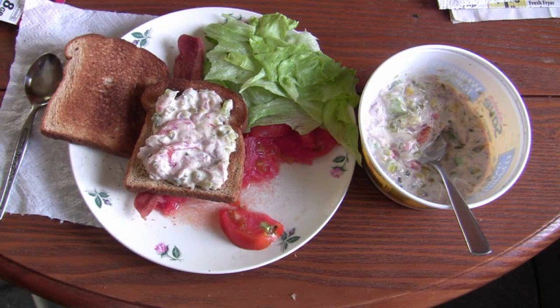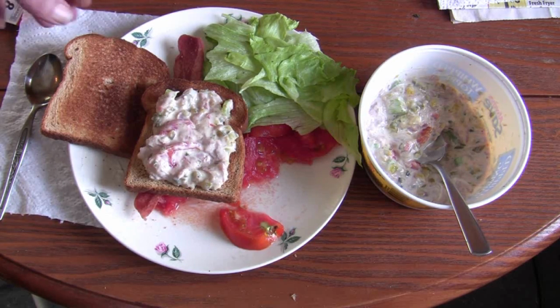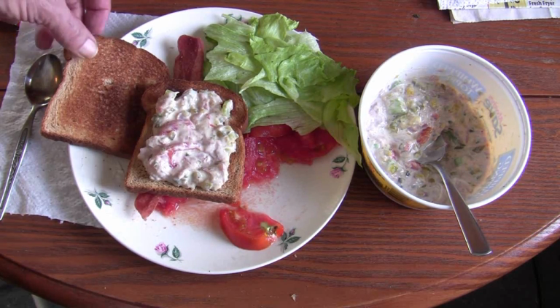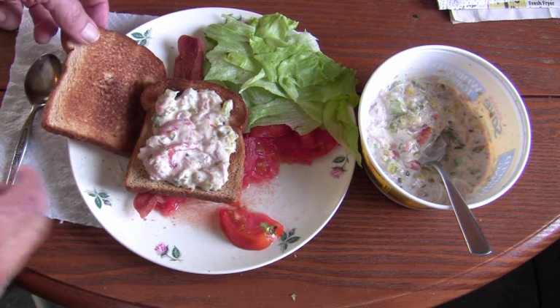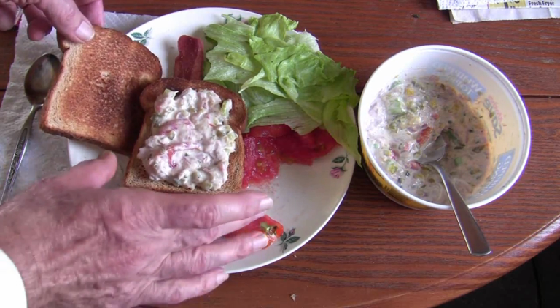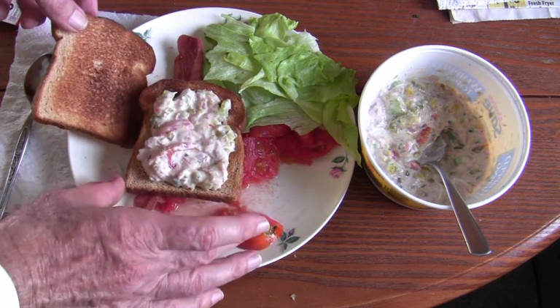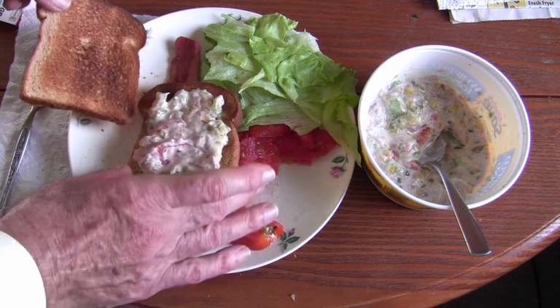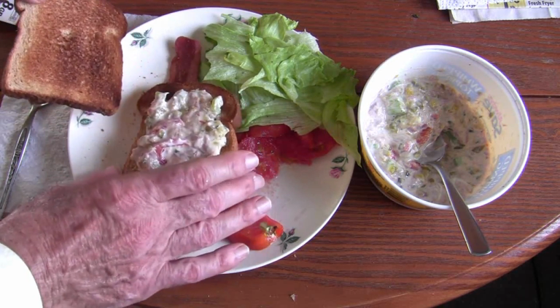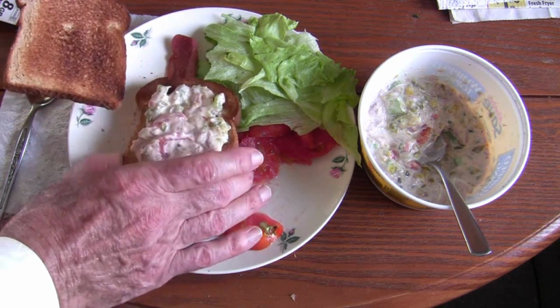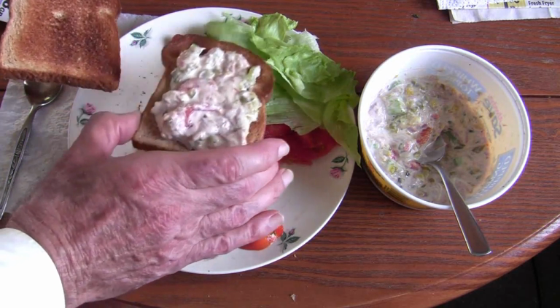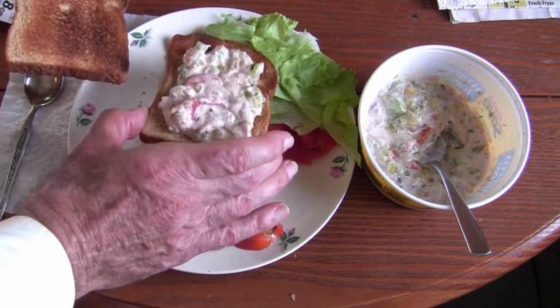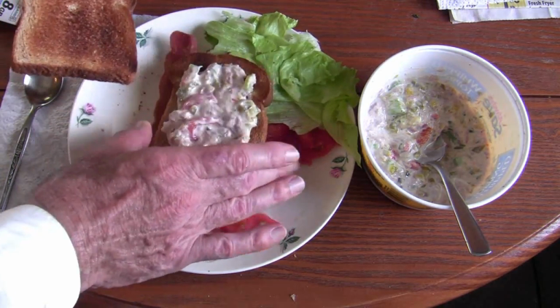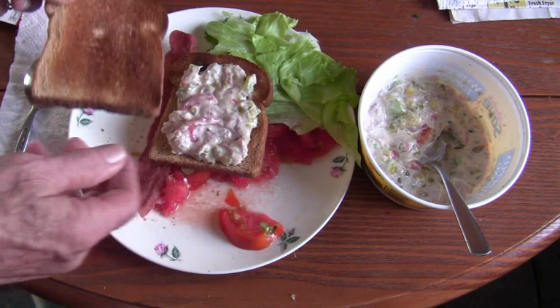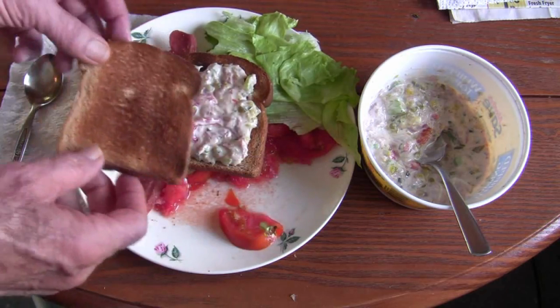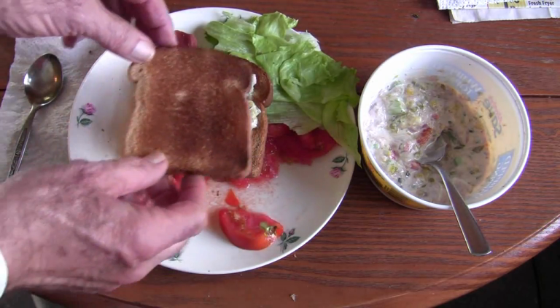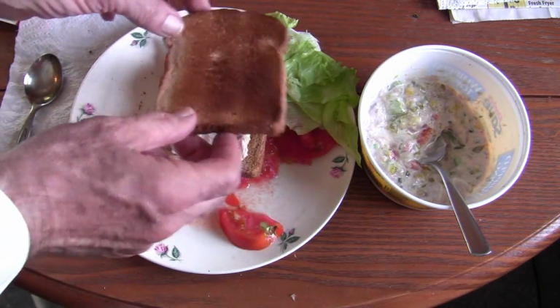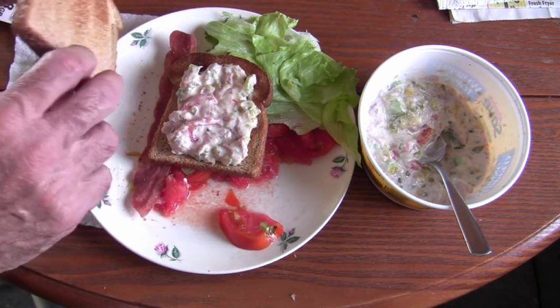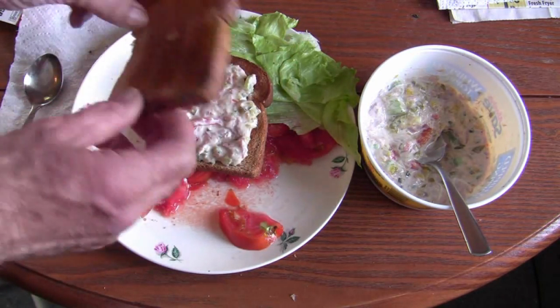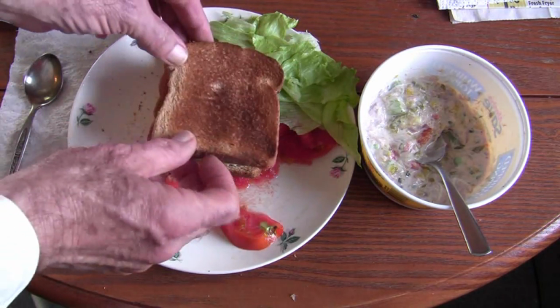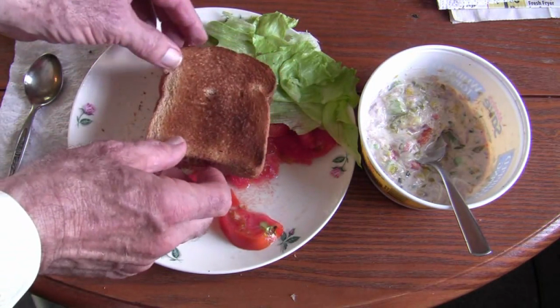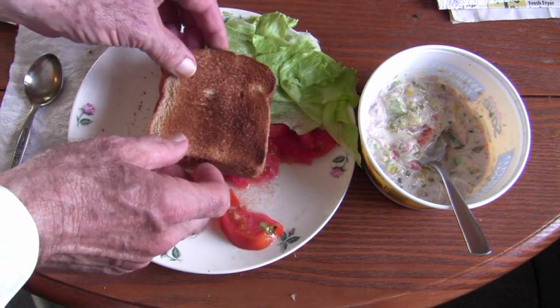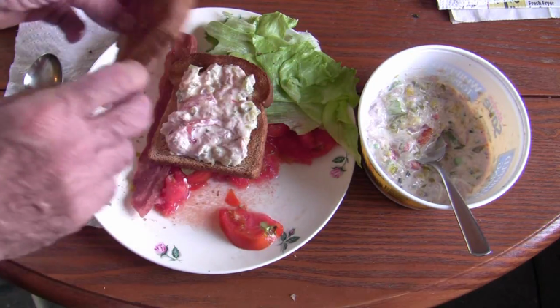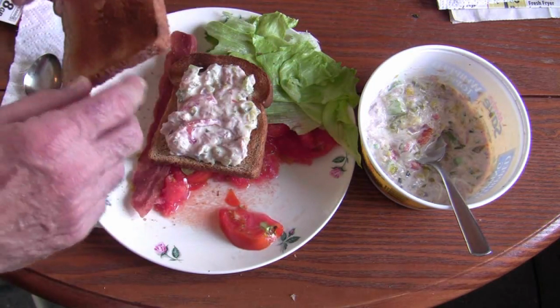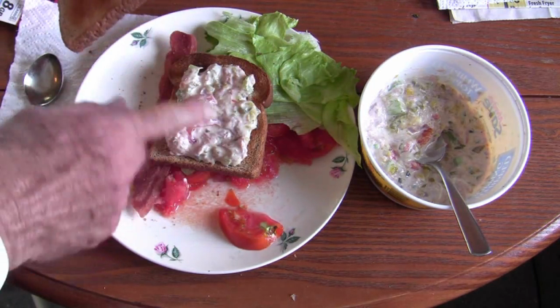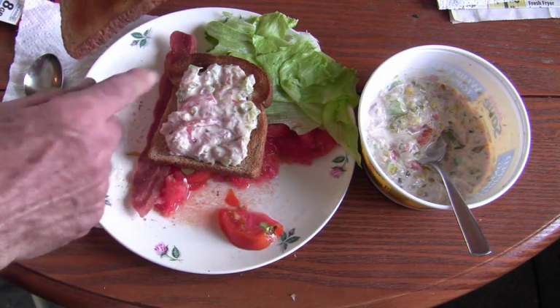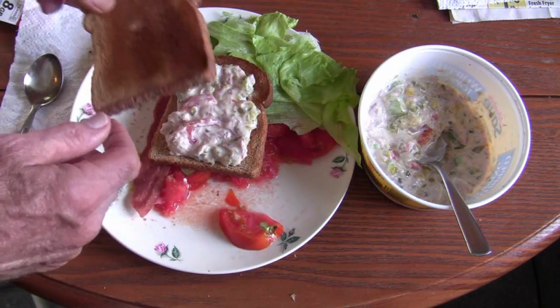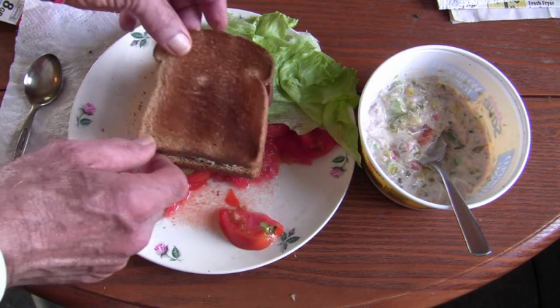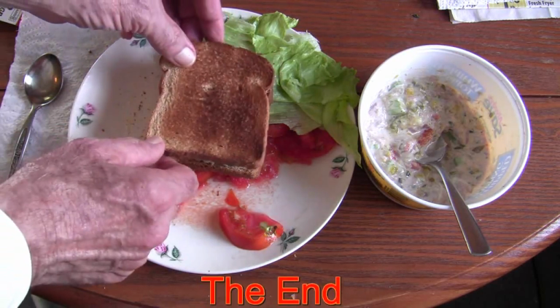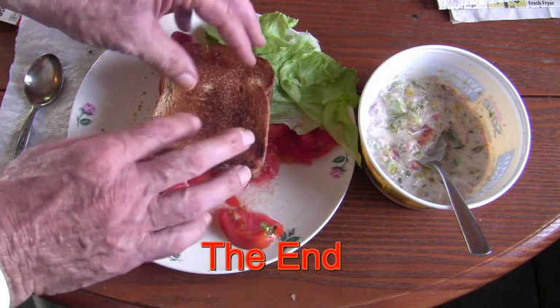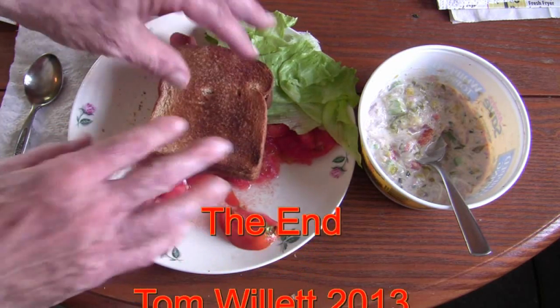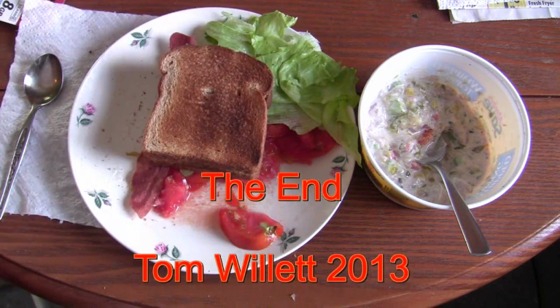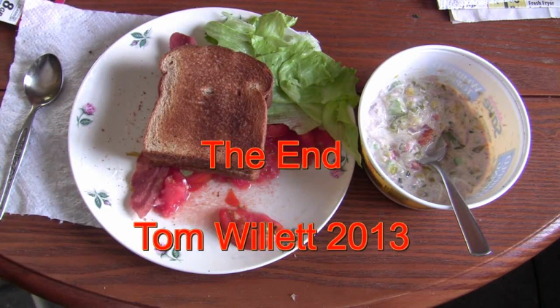And now here is the tuna salad sandwich. This is a piece of whole wheat toast and another piece of whole wheat toast with just the tuna salad in between. Ready to go.